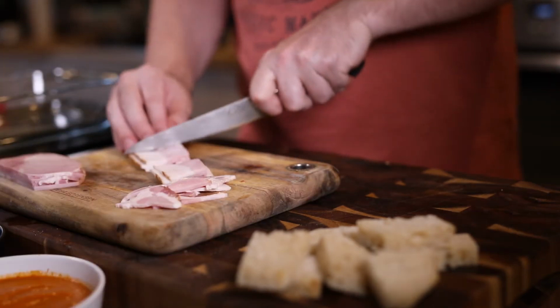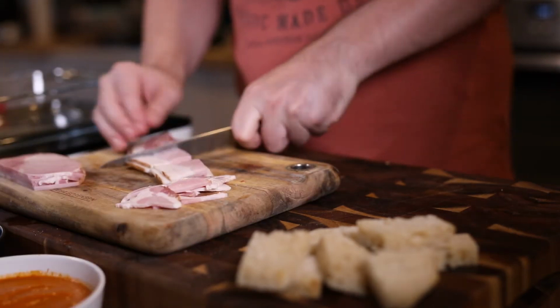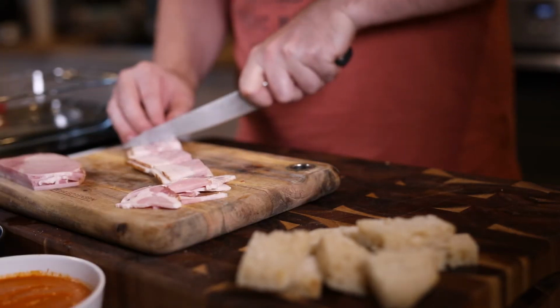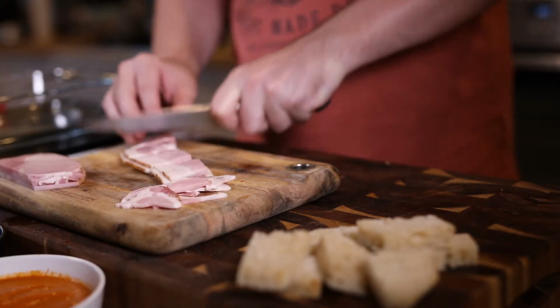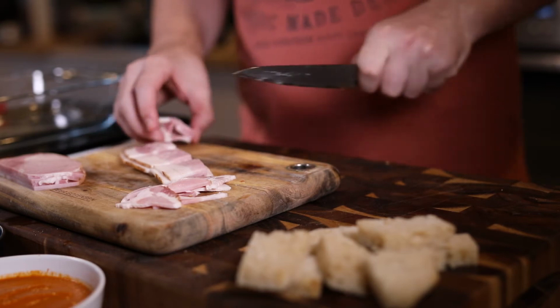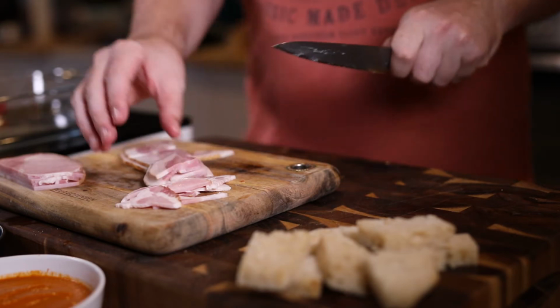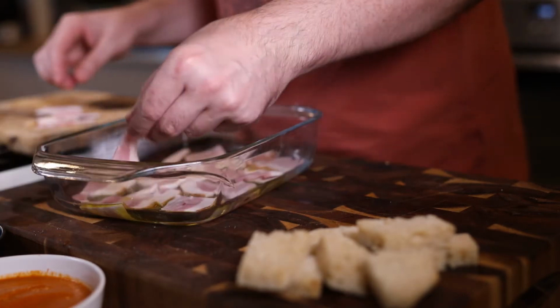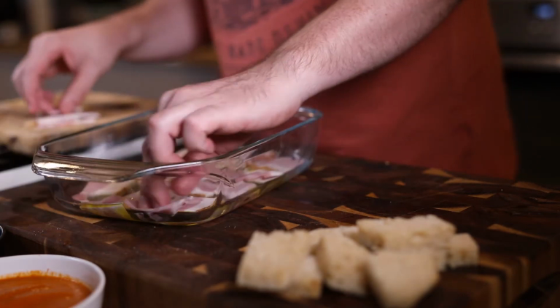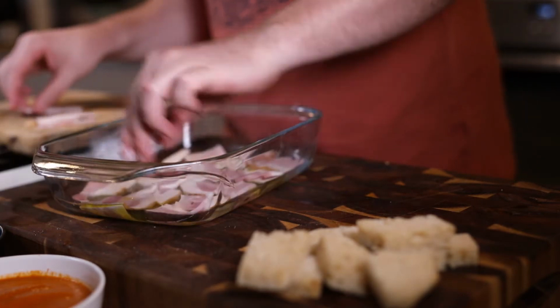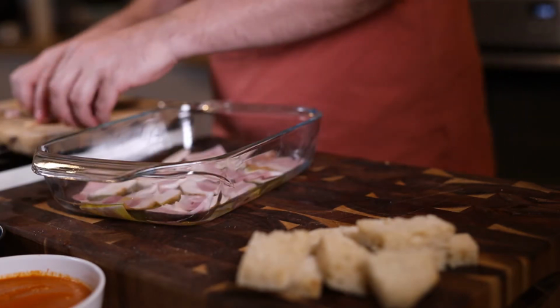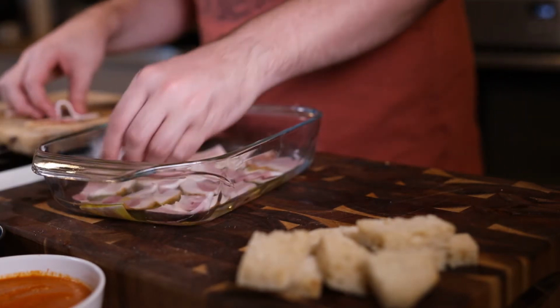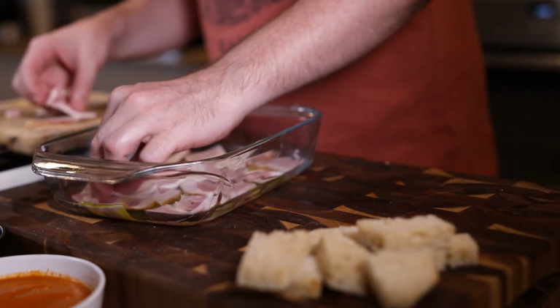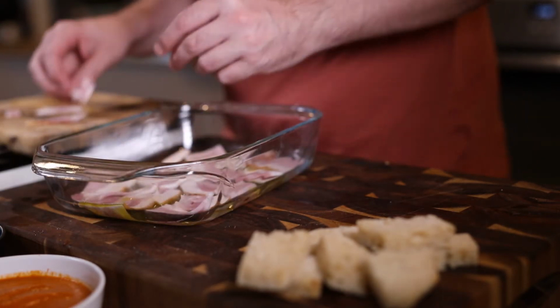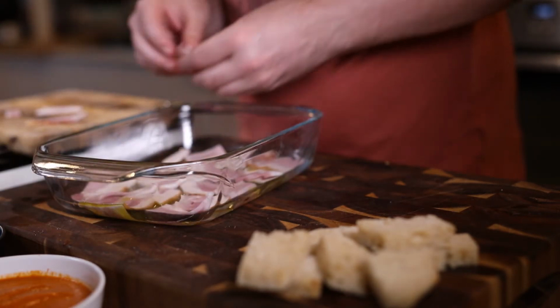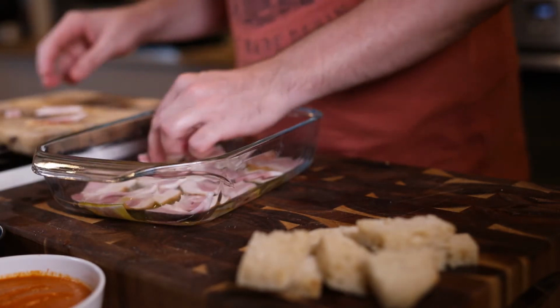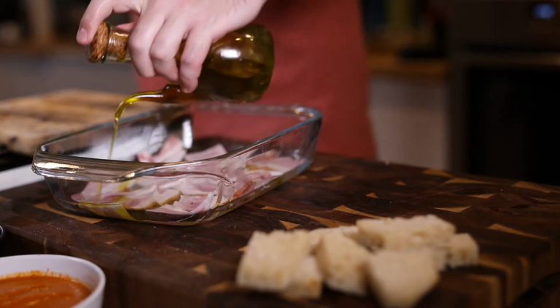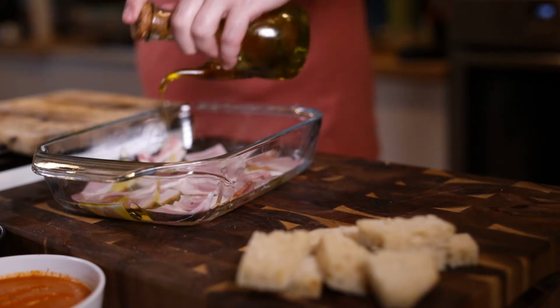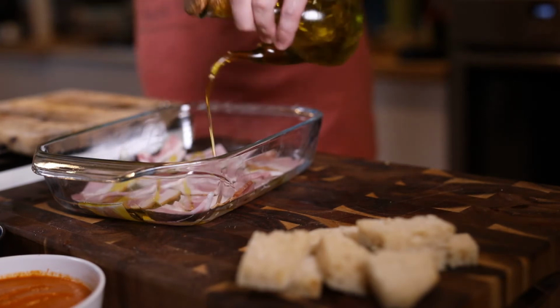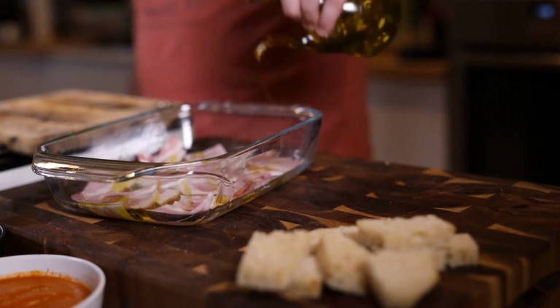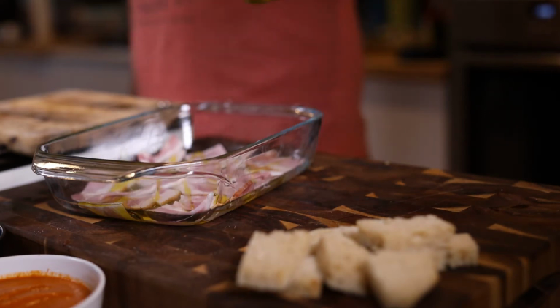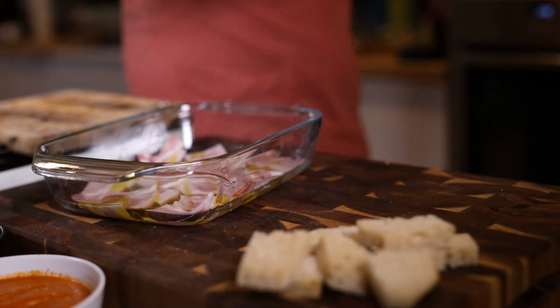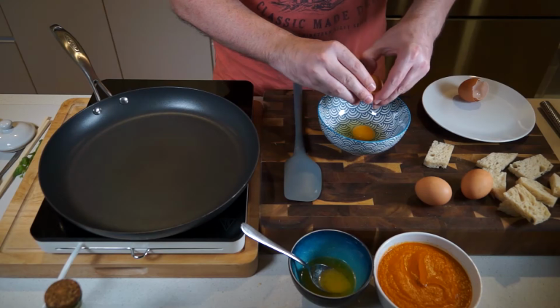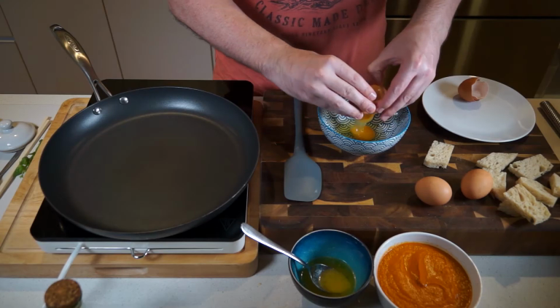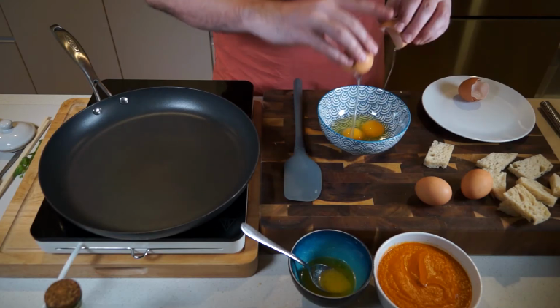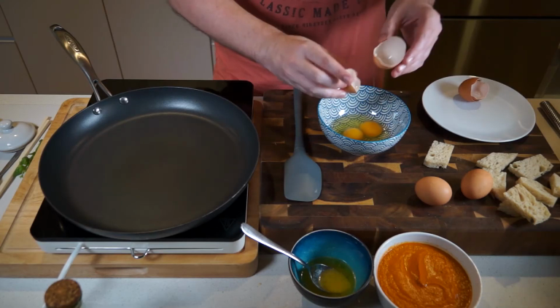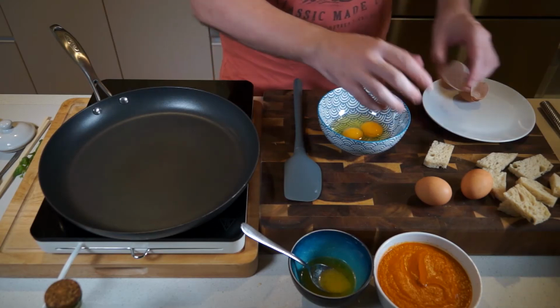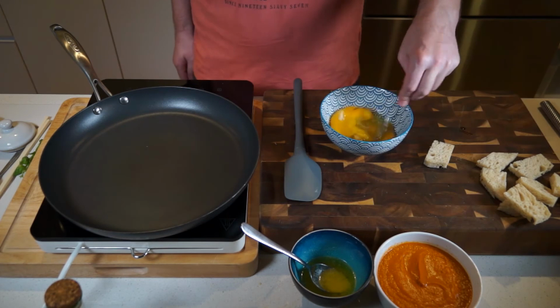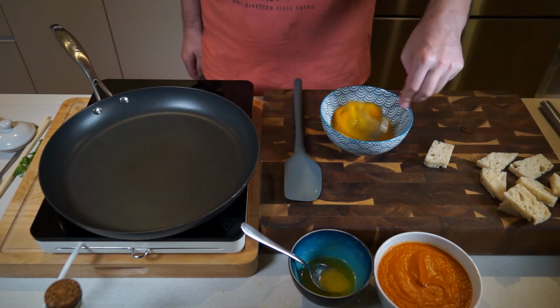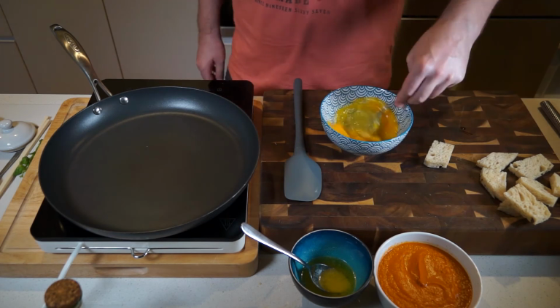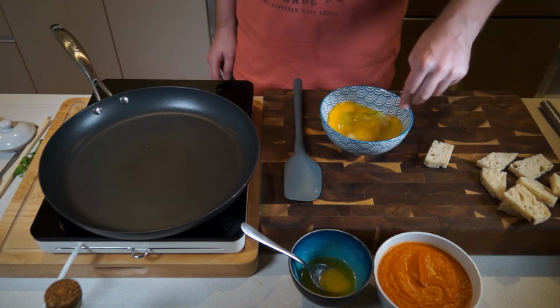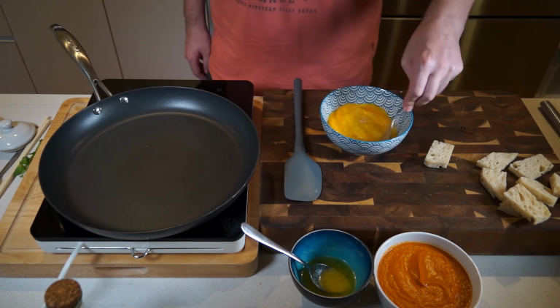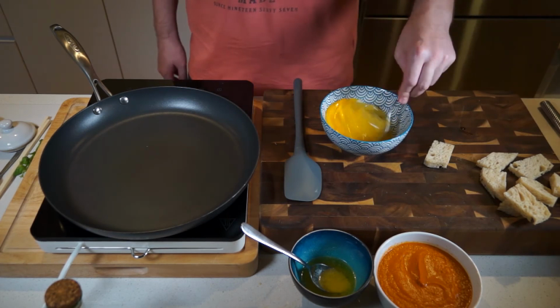Next up is the bacon. Slice and then quarter into little bite-sized chunks. Add a bit of olive oil and a bit of pepper, then into the oven — keep it at about 200 degrees — and it takes about 10 minutes.